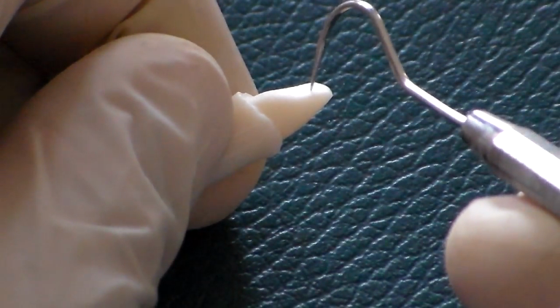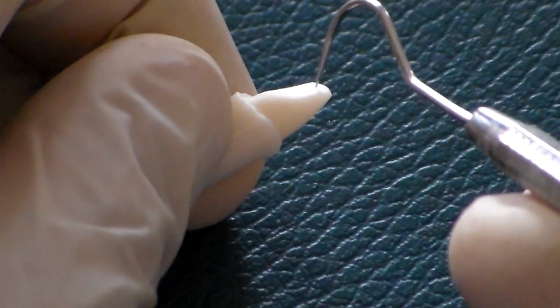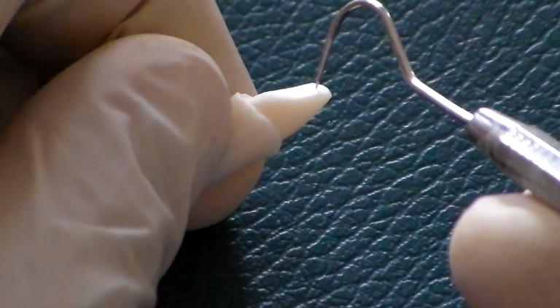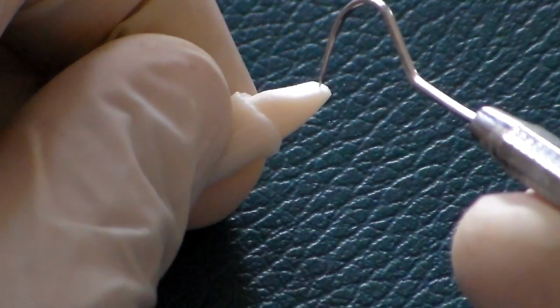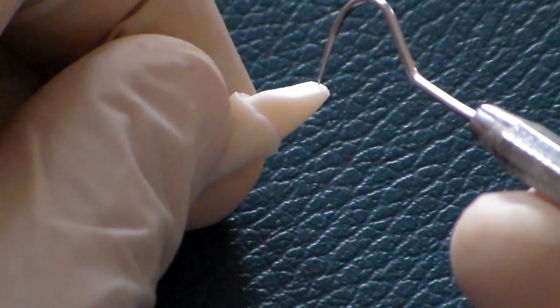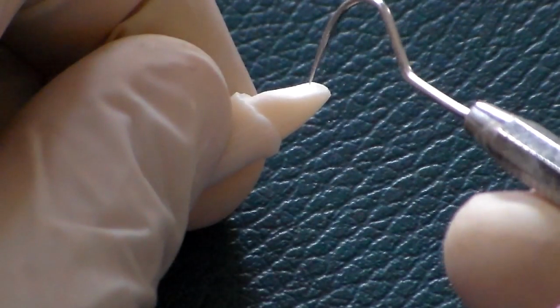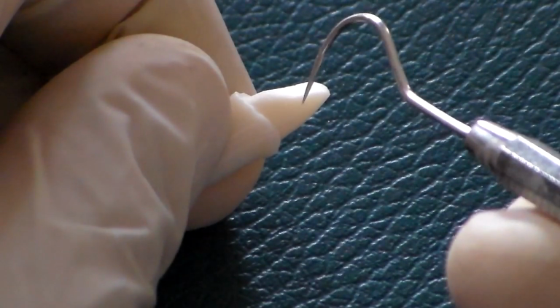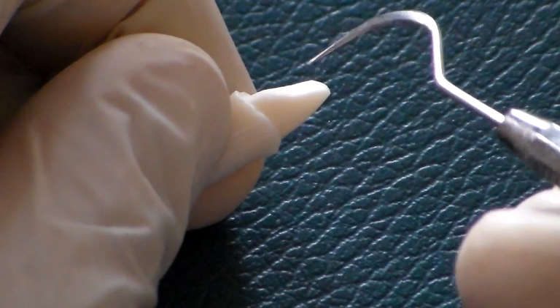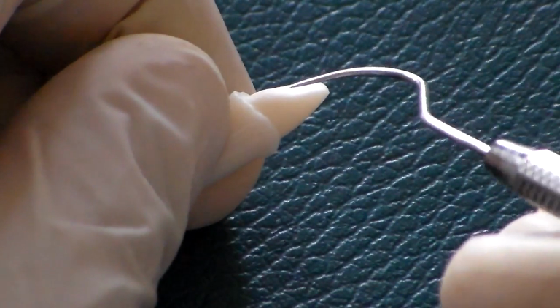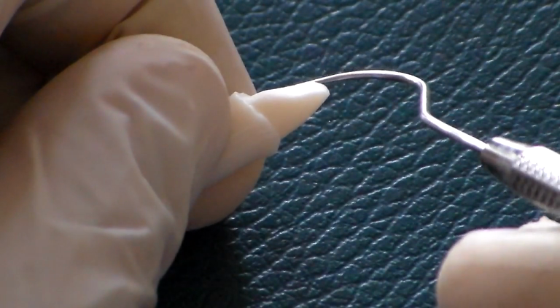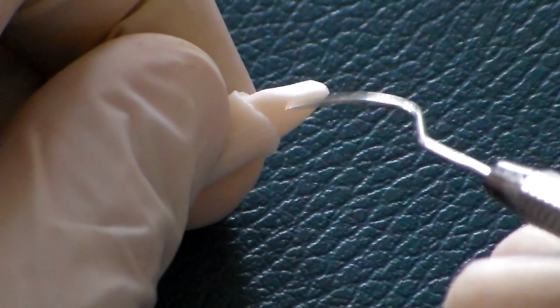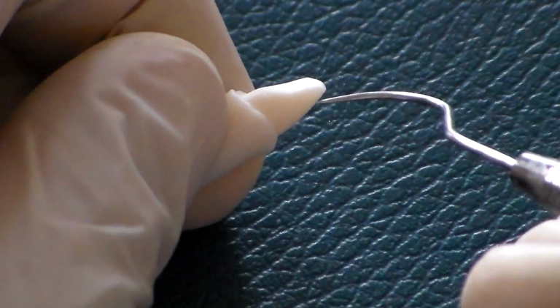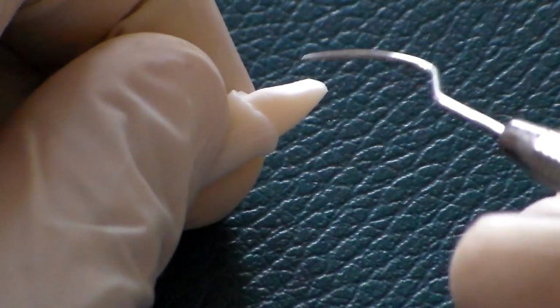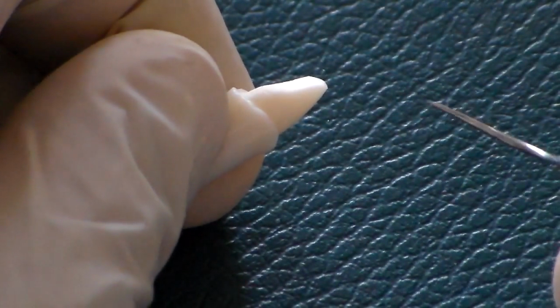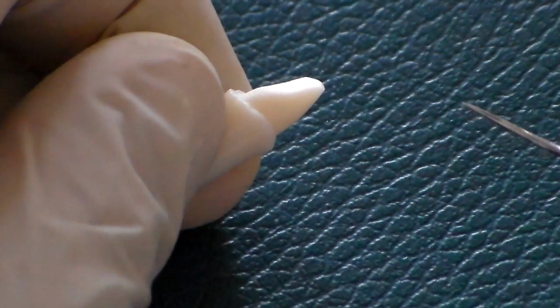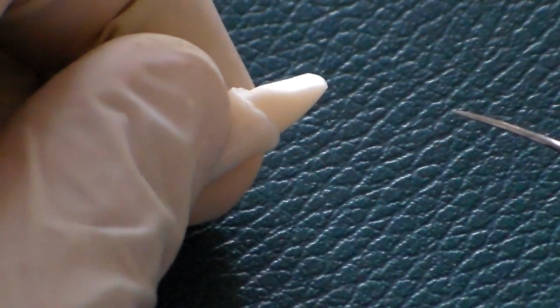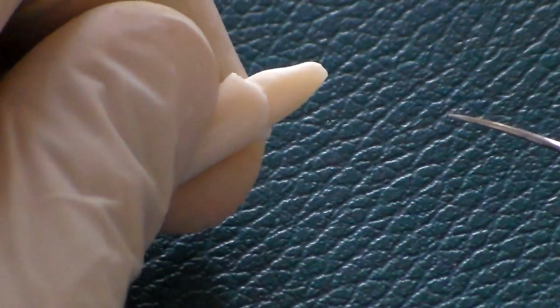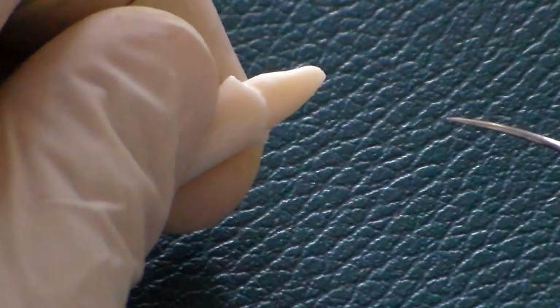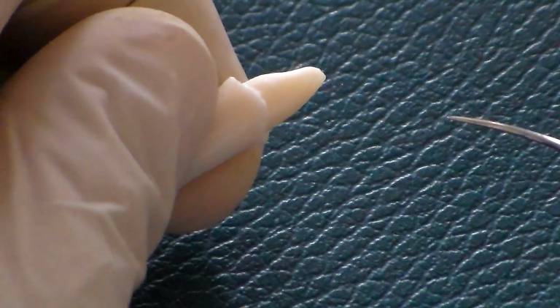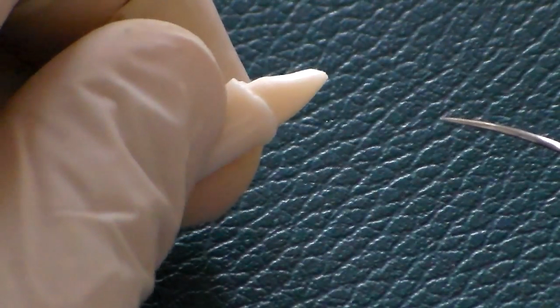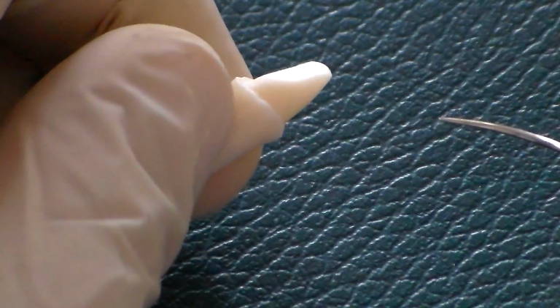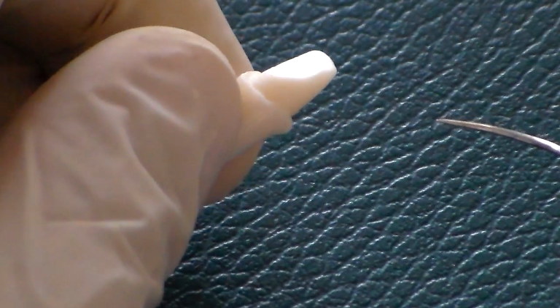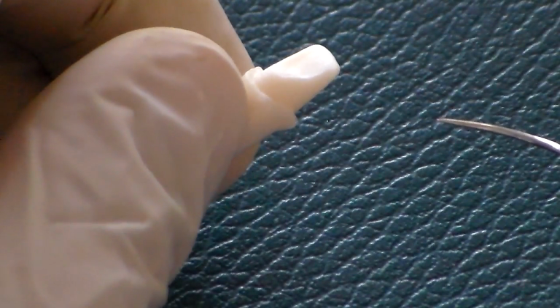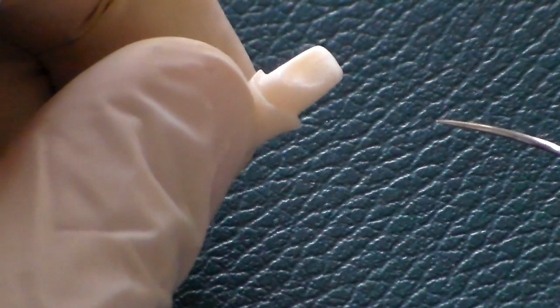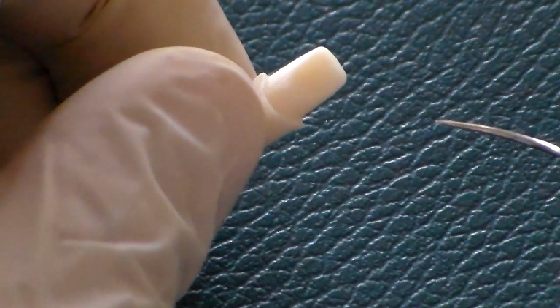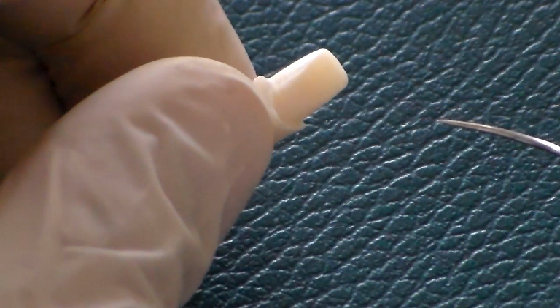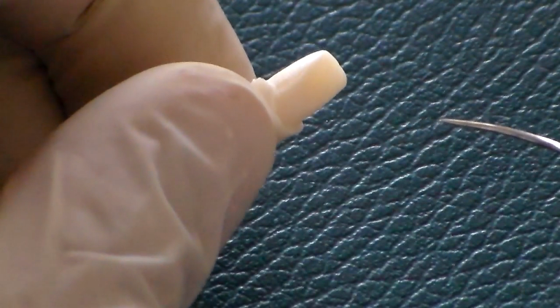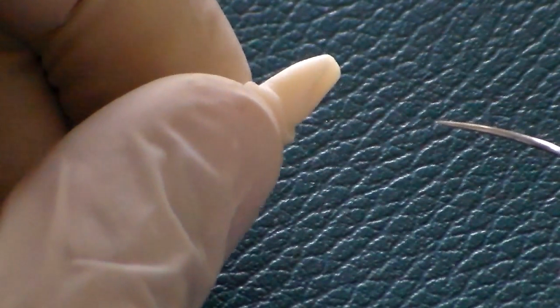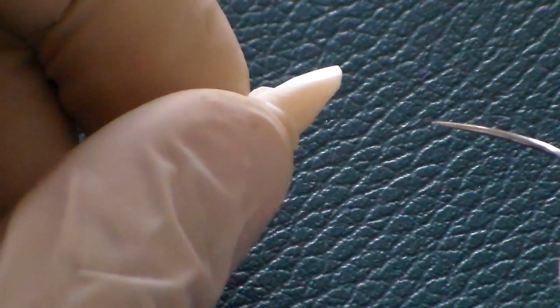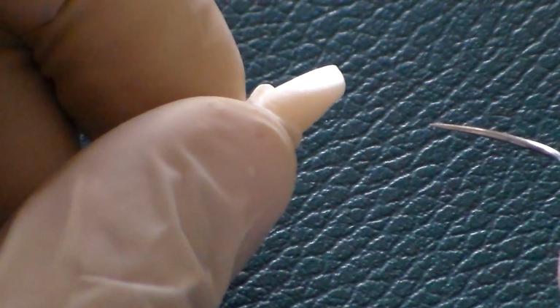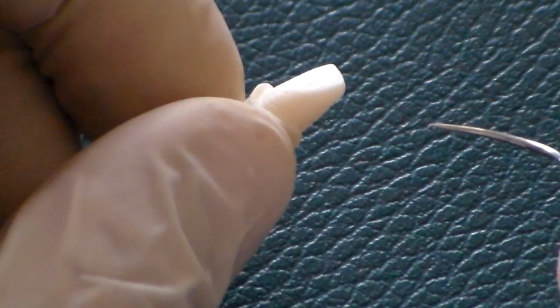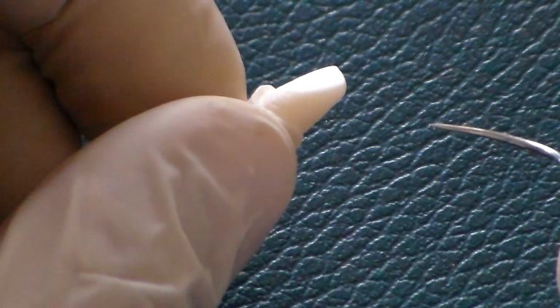The incisal bevel ensures there is no direct contact of the opposing lower teeth onto a sharp line angle. Make sure it's all rounded off and smooth — that really helps the longevity of the all-ceramic crown.